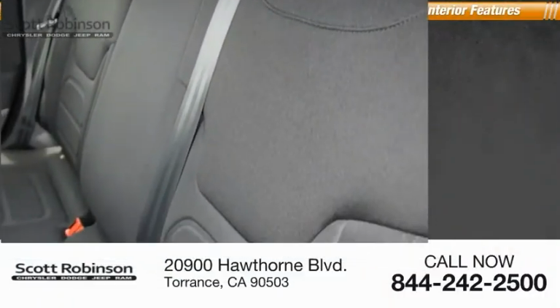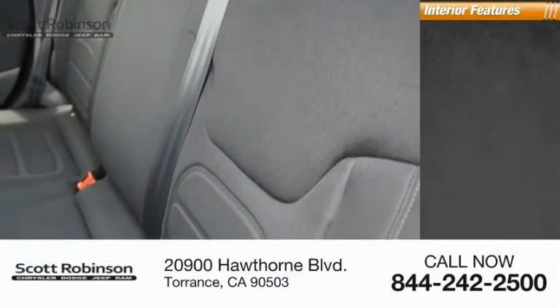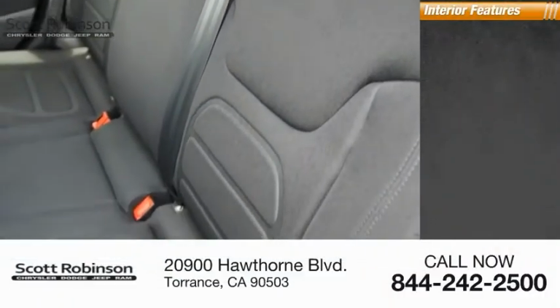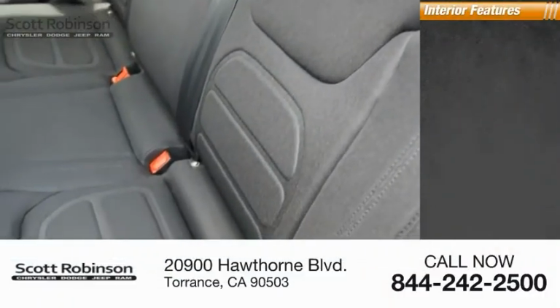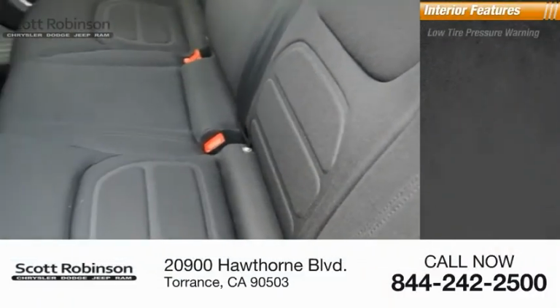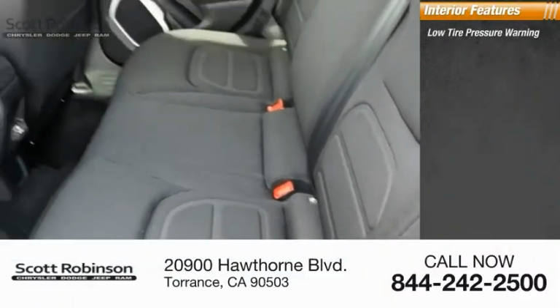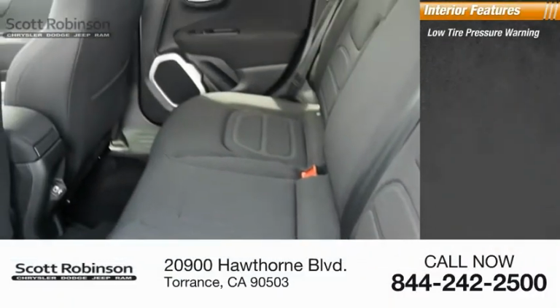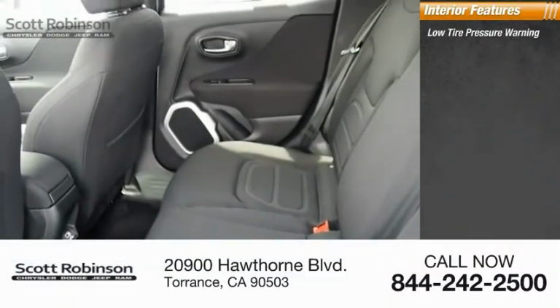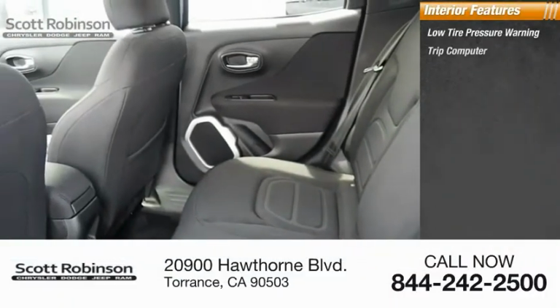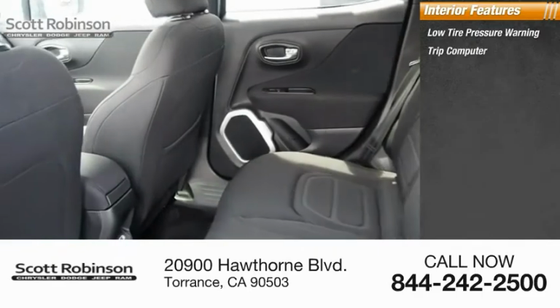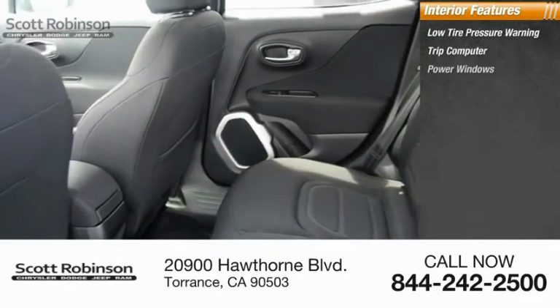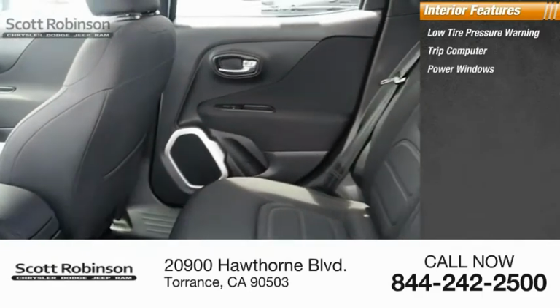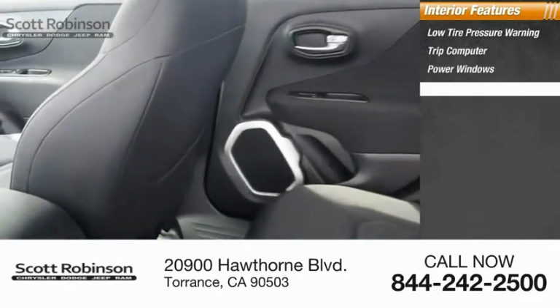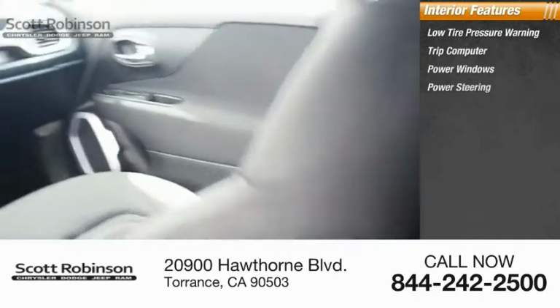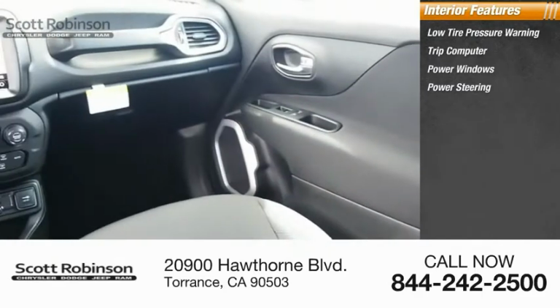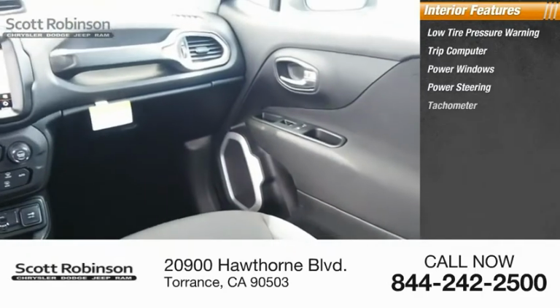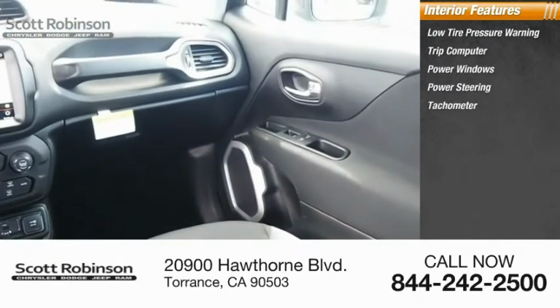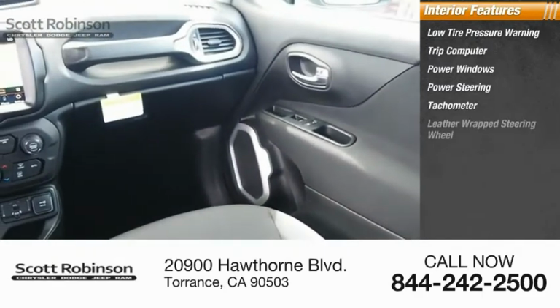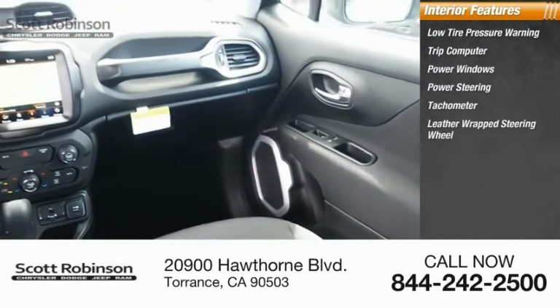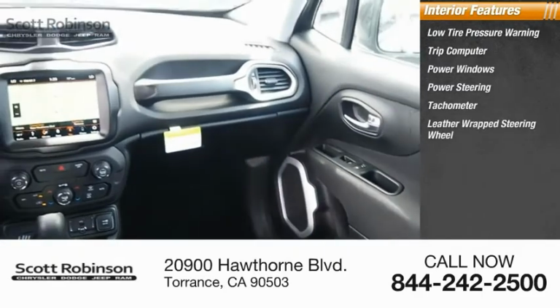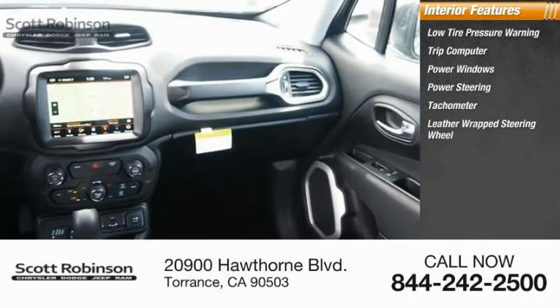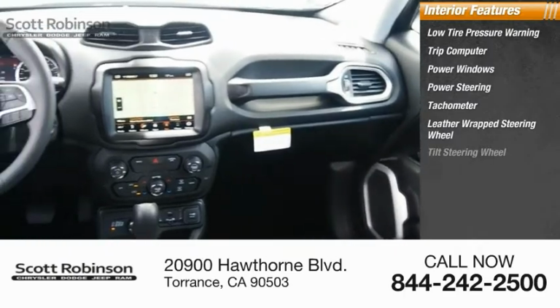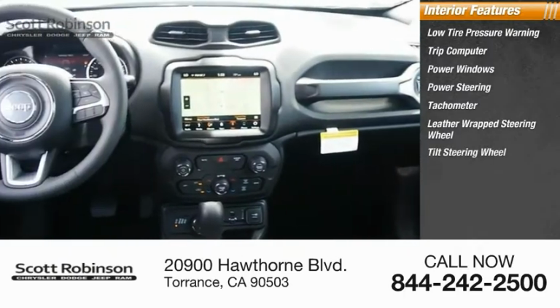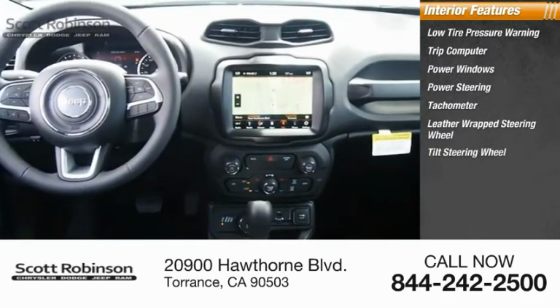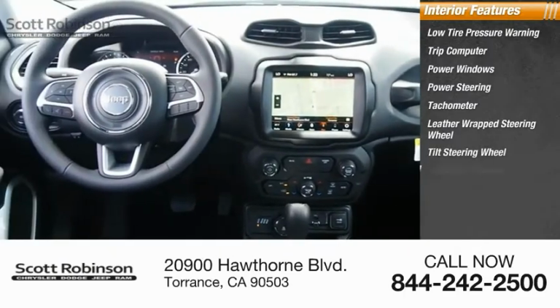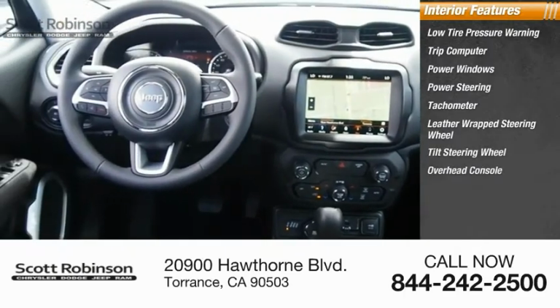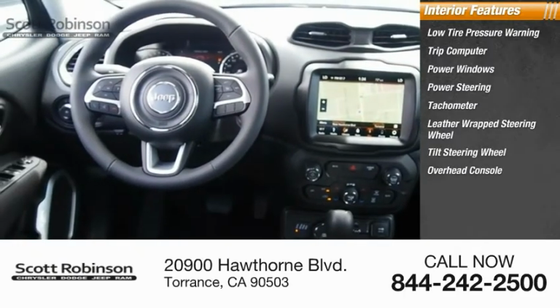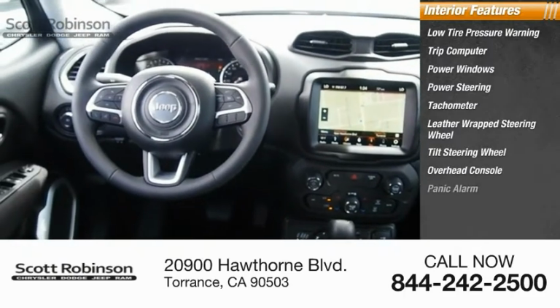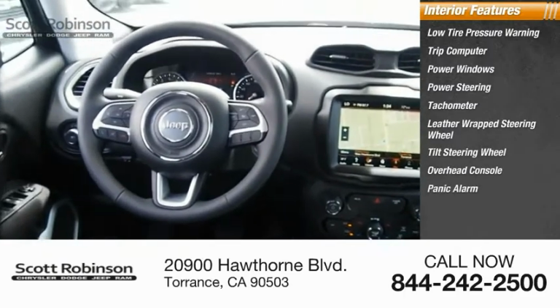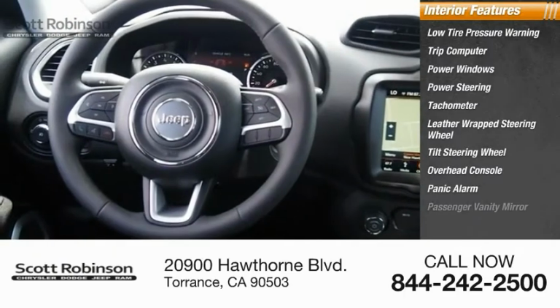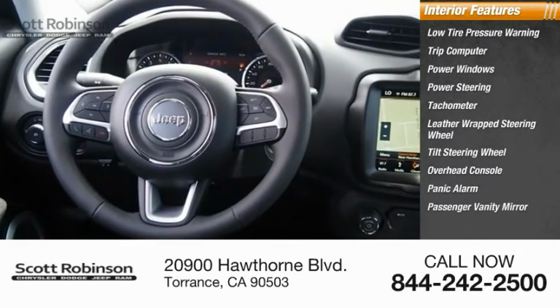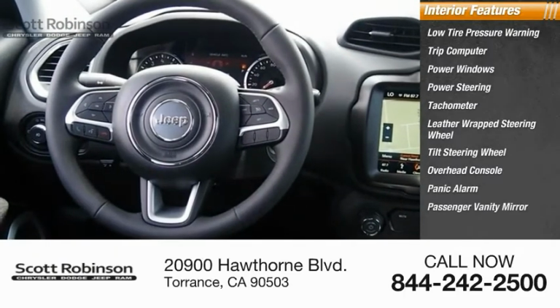Inside you'll find low tire pressure warning, trip computer, power windows, power steering, tachometer, leather wrapped steering wheel, tilt steering wheel, overhead console, panic alarm, and passenger vanity mirror.